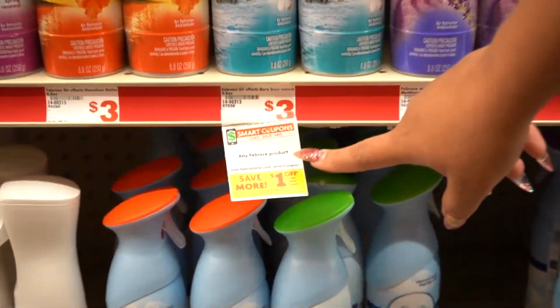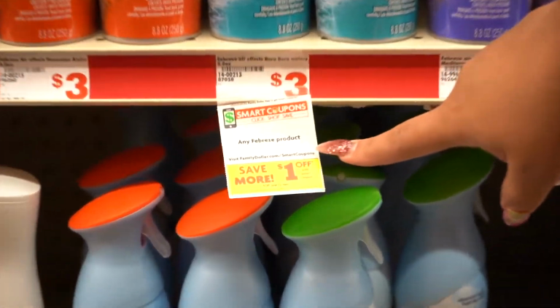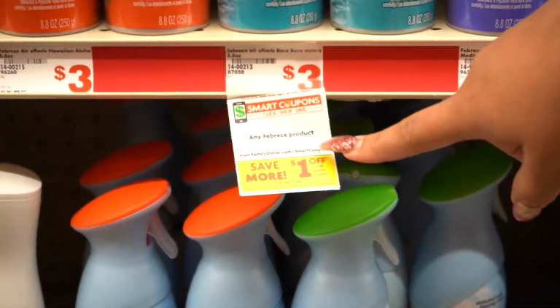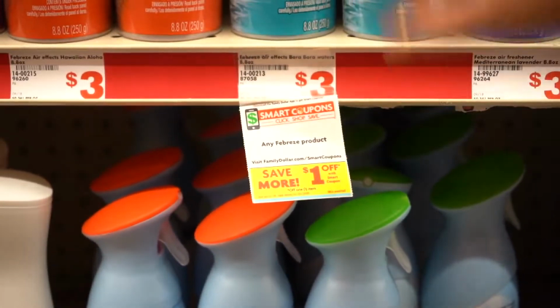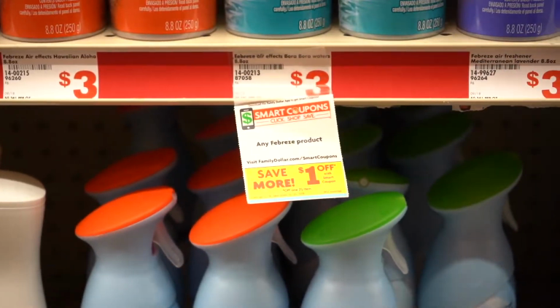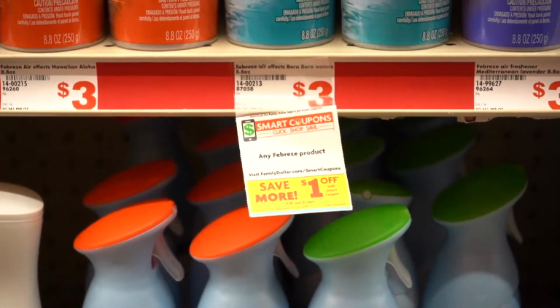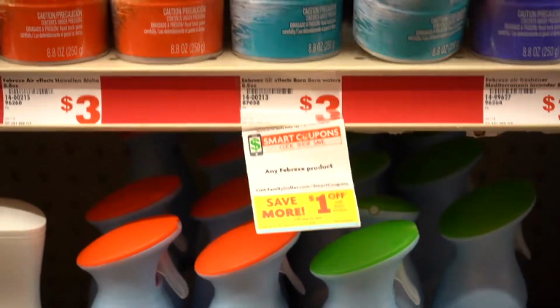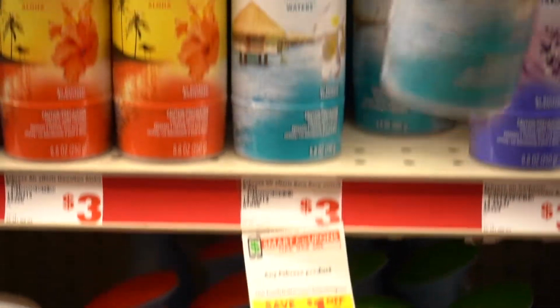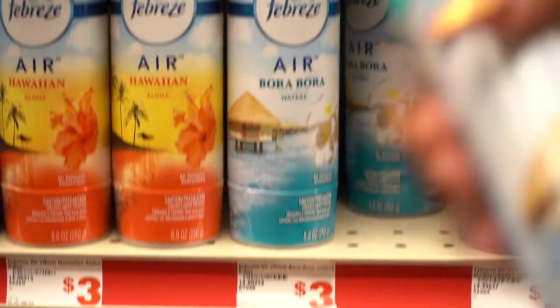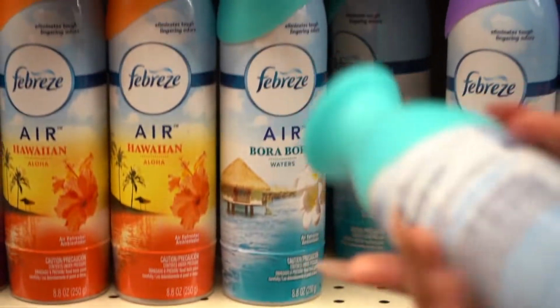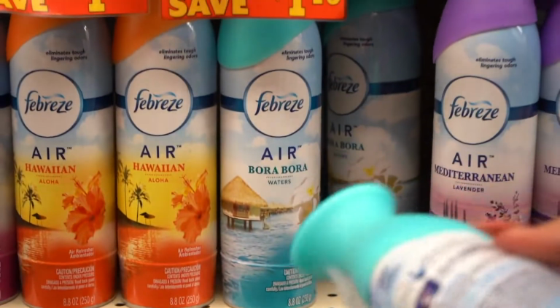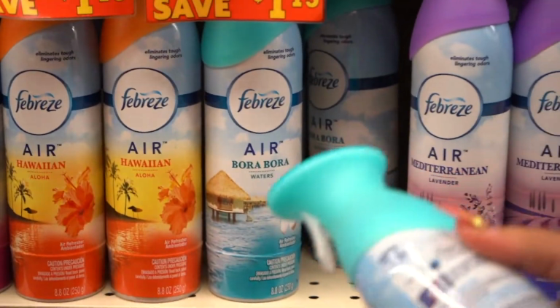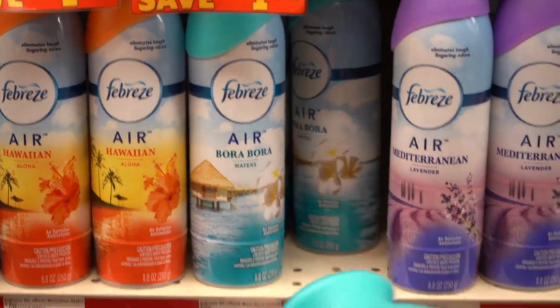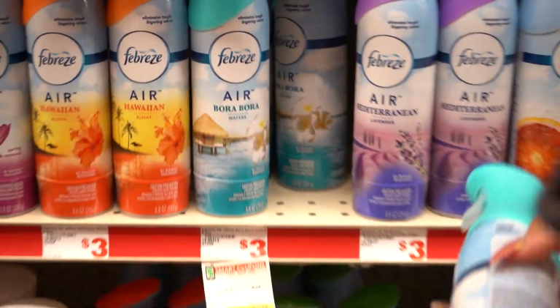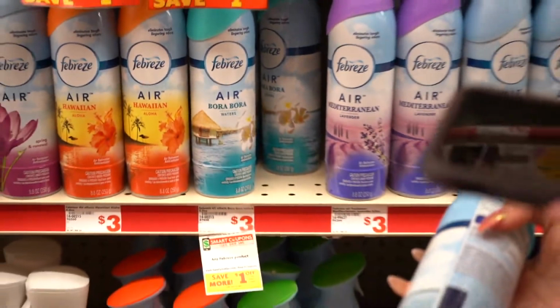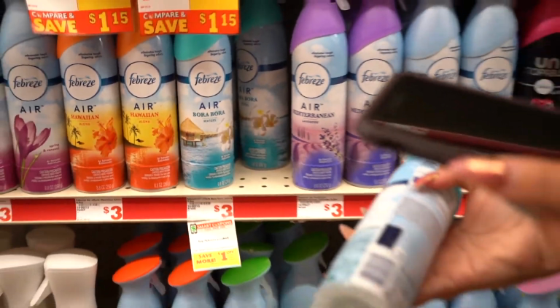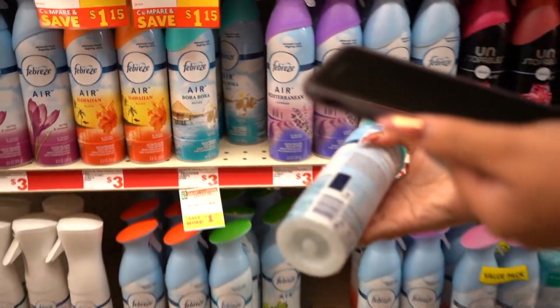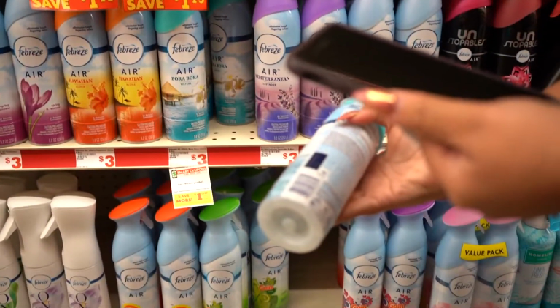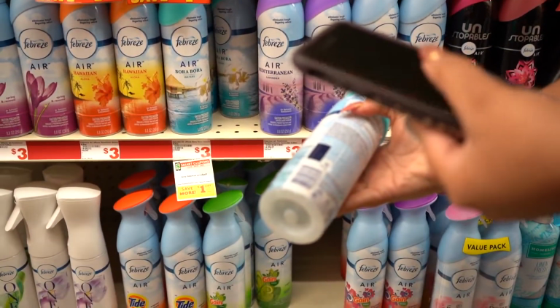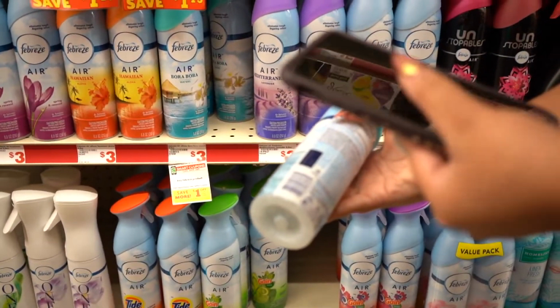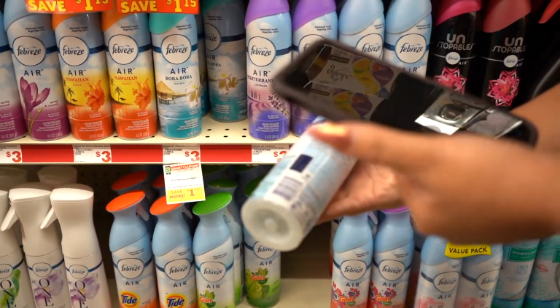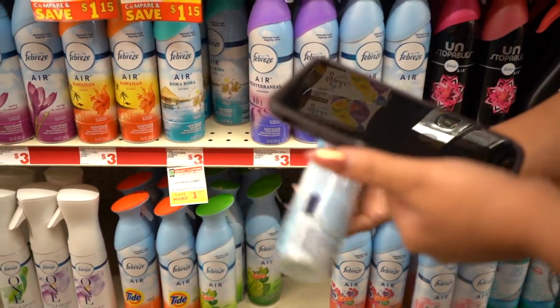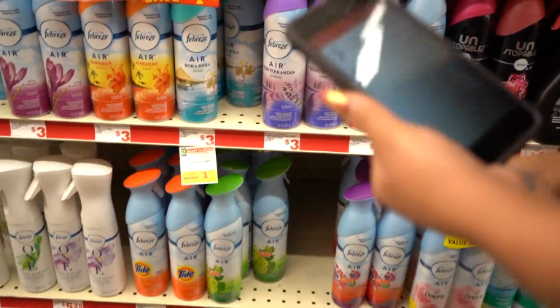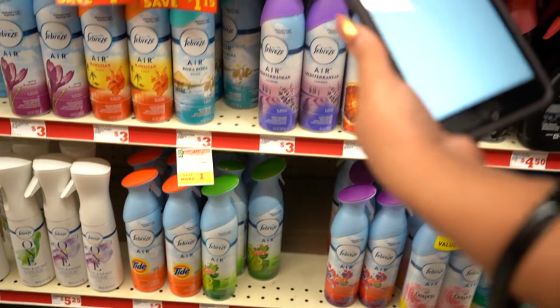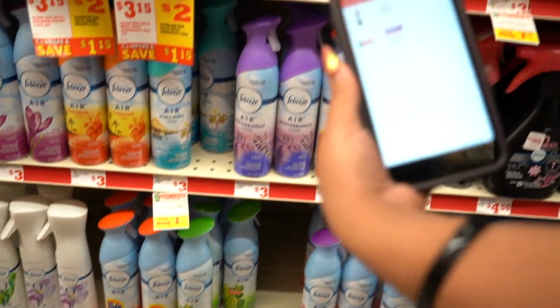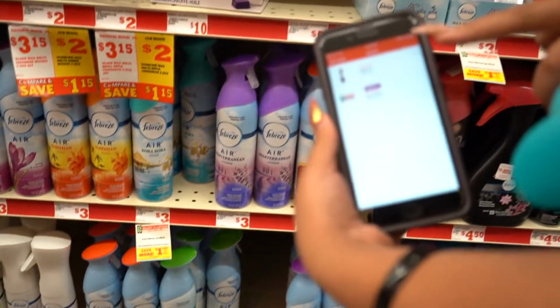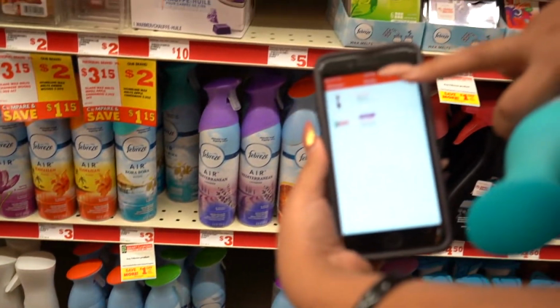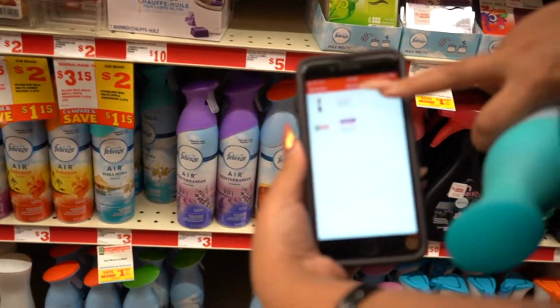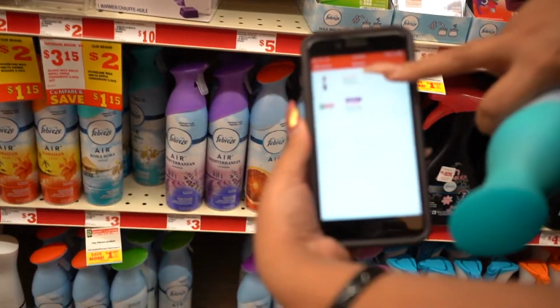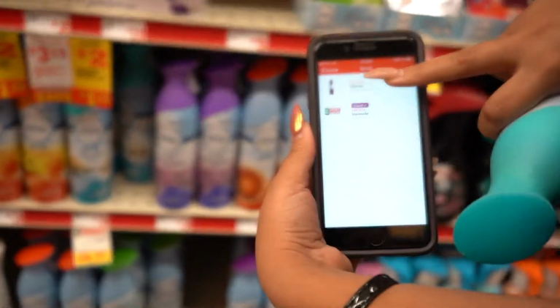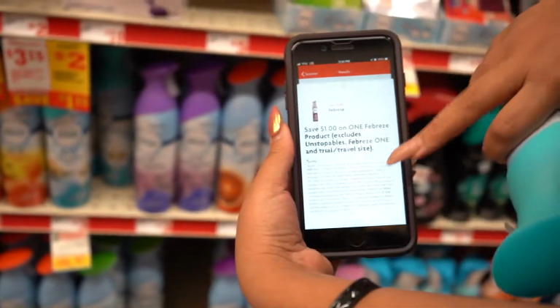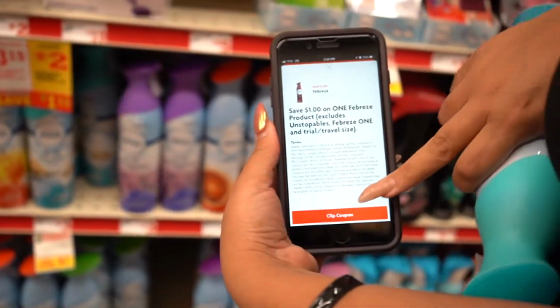Right here we have the Febreze. It is three dollars regular price and then there is a dollar off coupon. You are just going to grab it, scan it, and the coupon is right there.